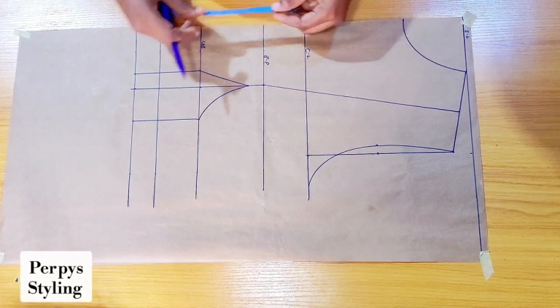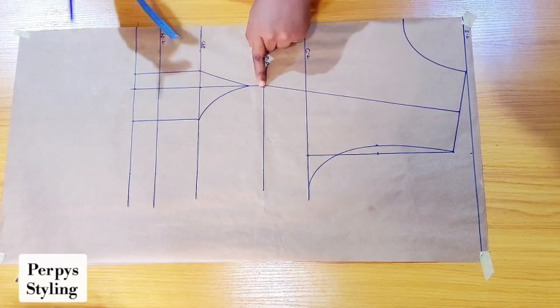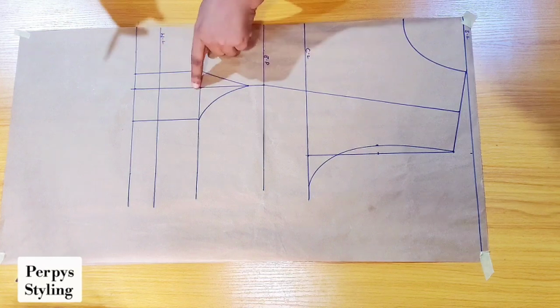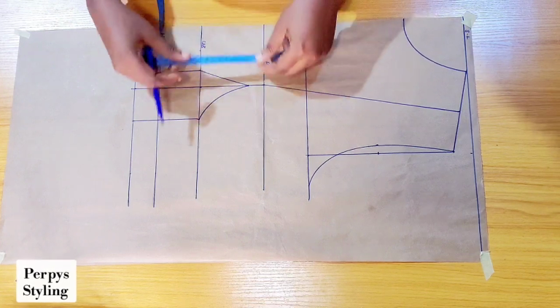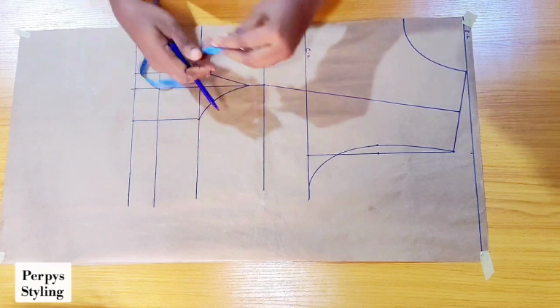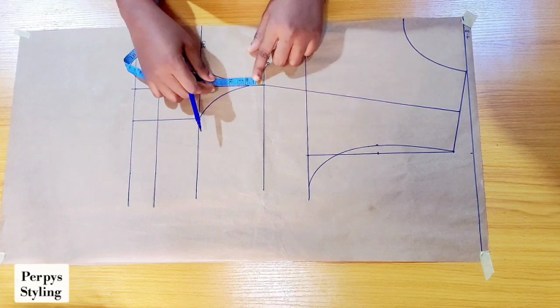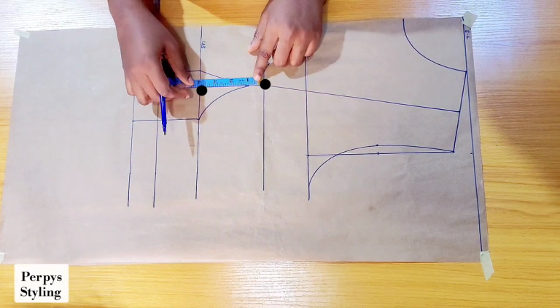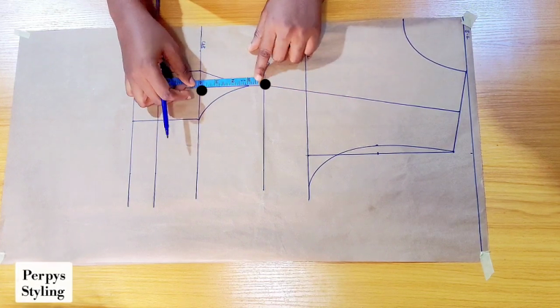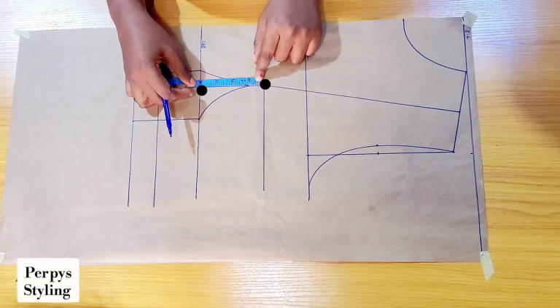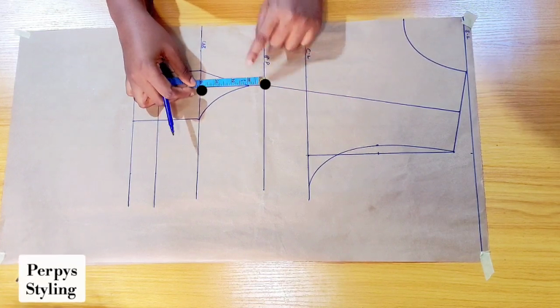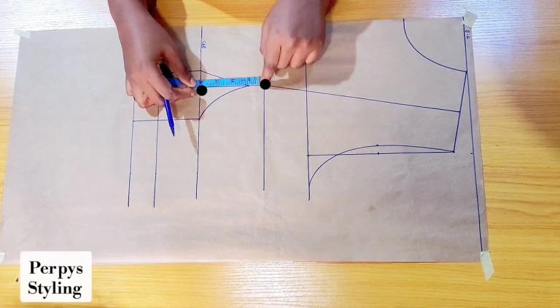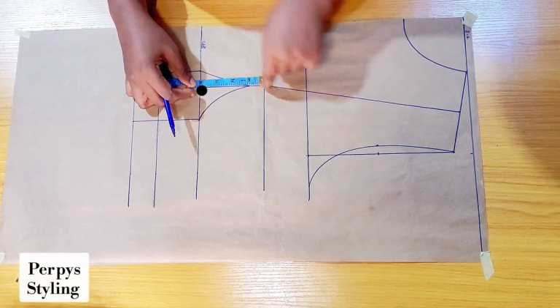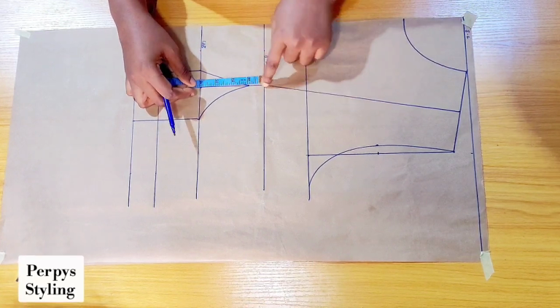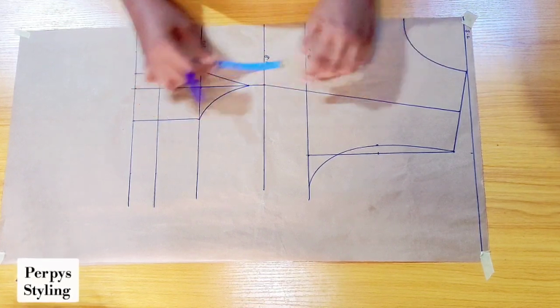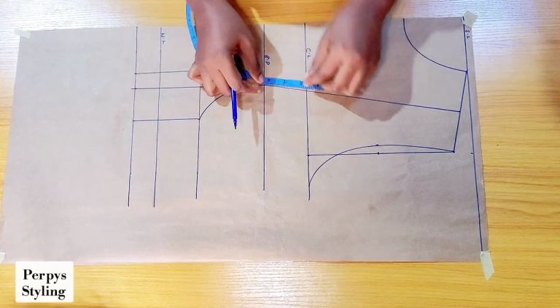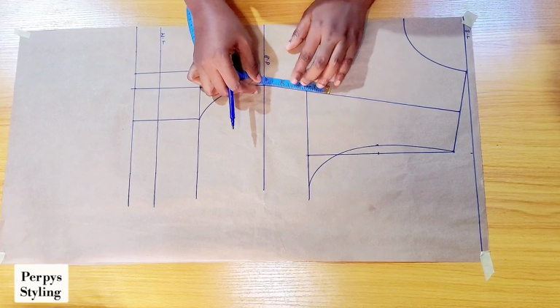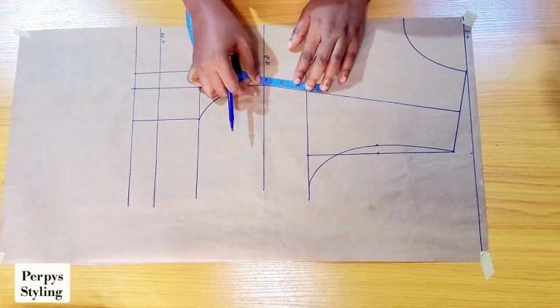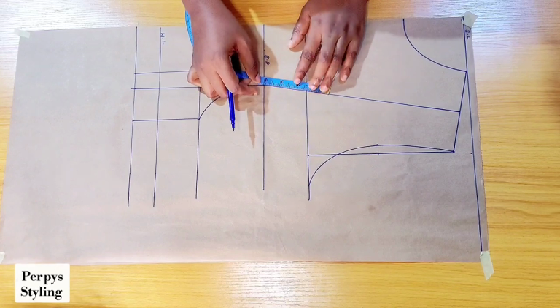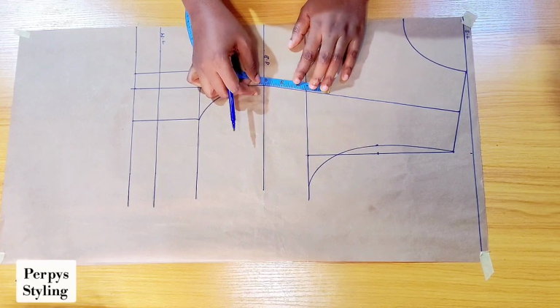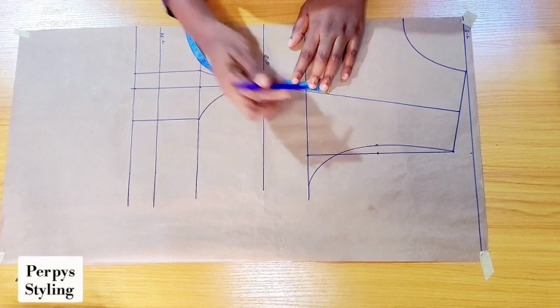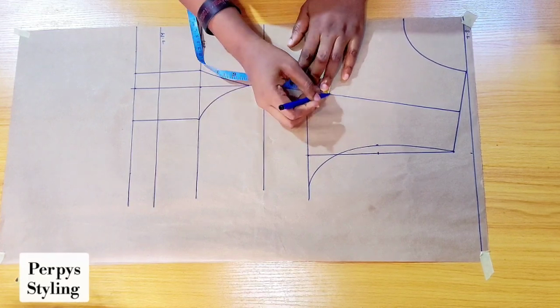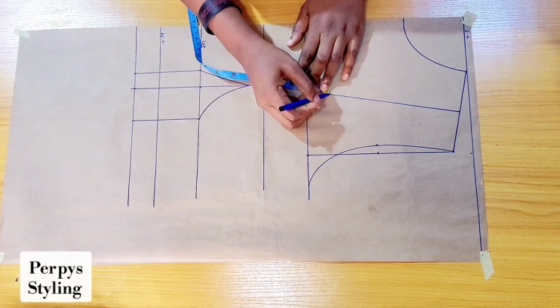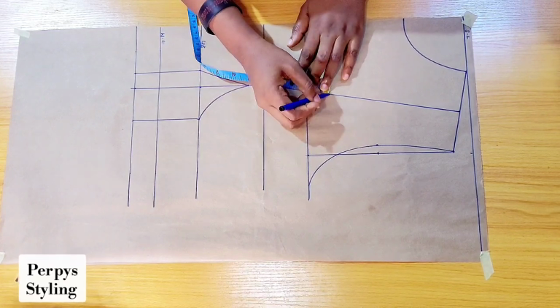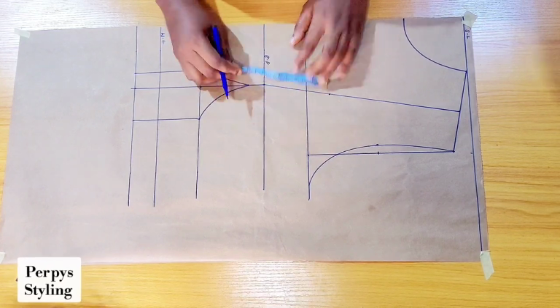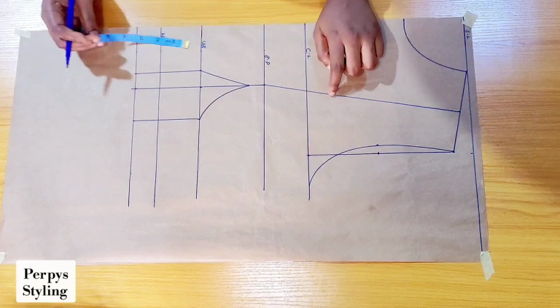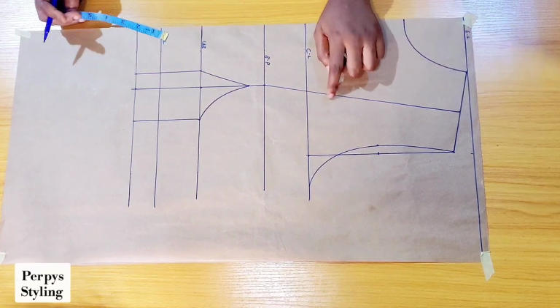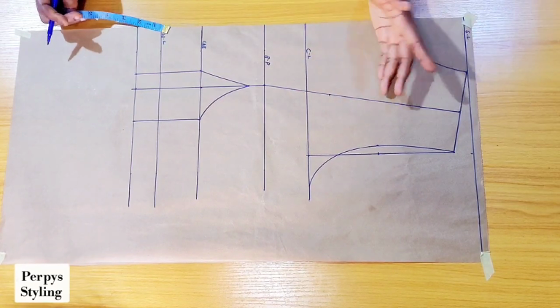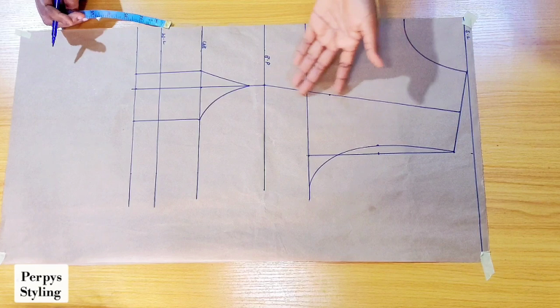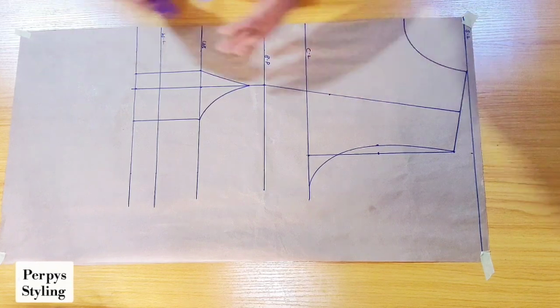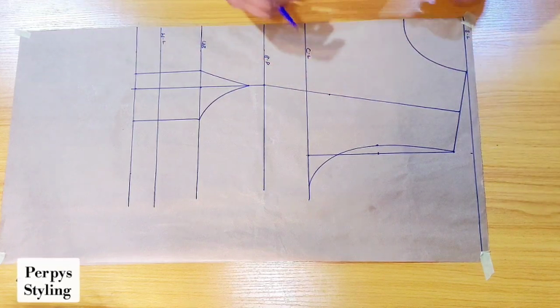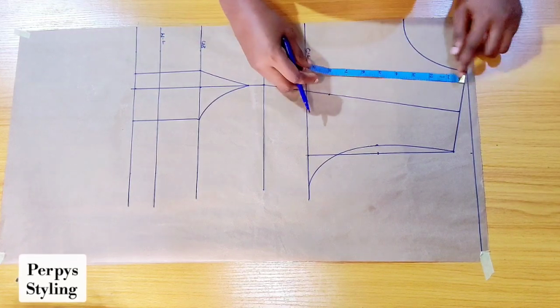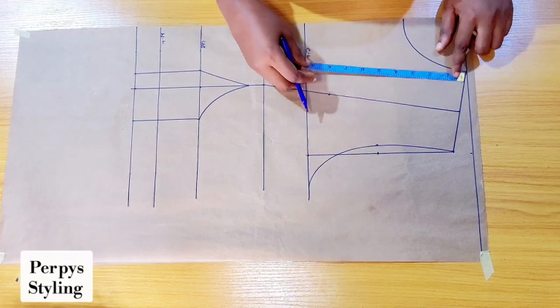The measurement I have from my bust point to my under bust is 4 inches. I'll be coming up from my bust point upwards by 4 inches — you can decide to make it higher, it's totally optional.